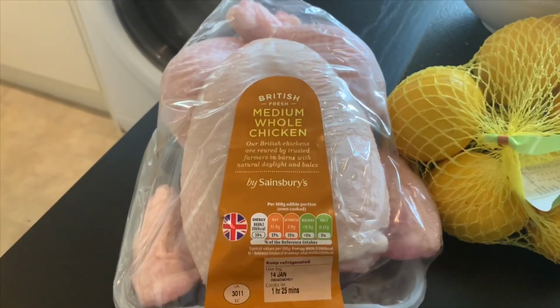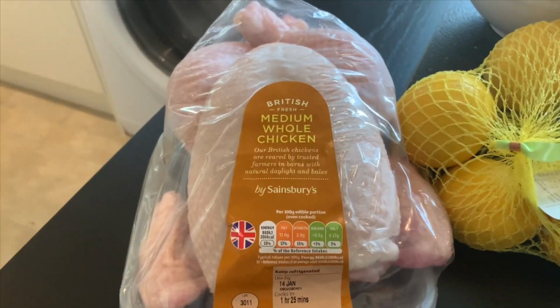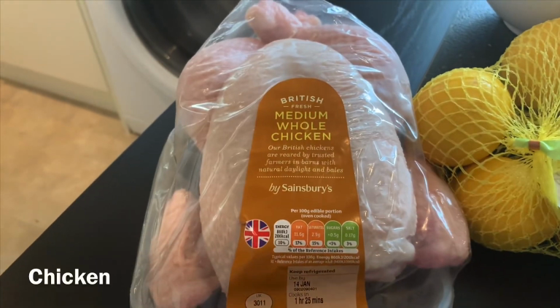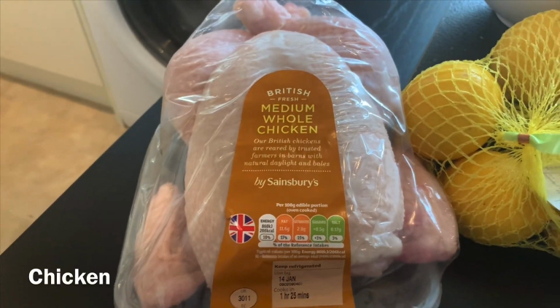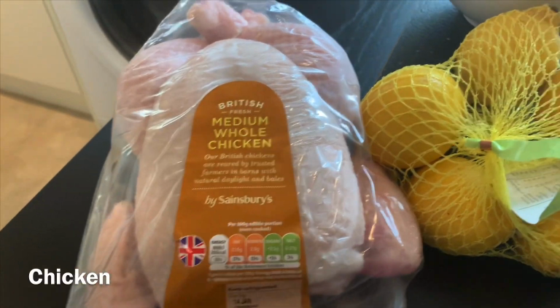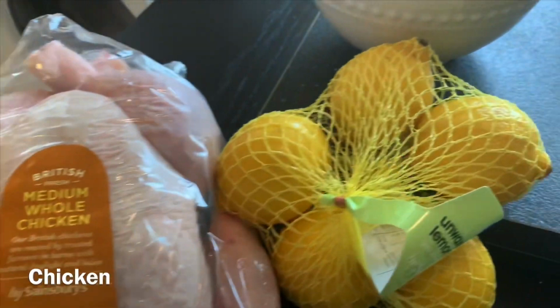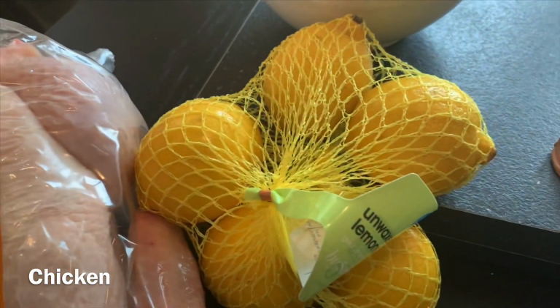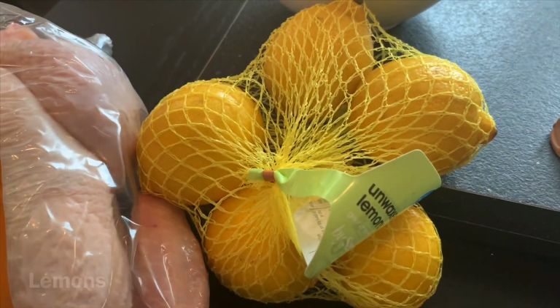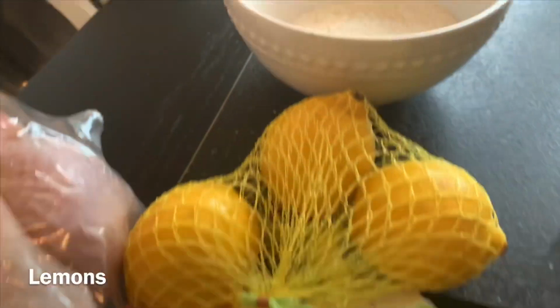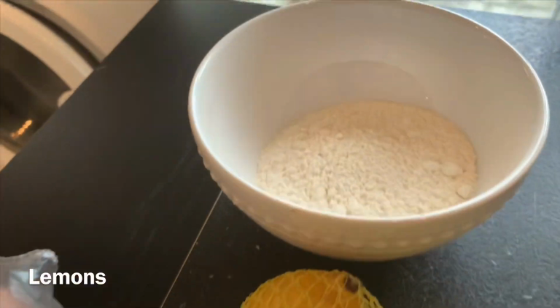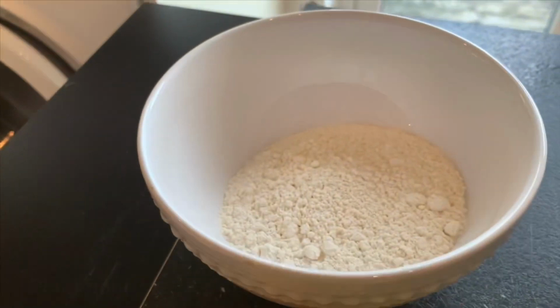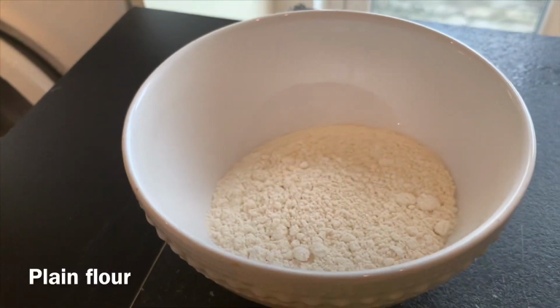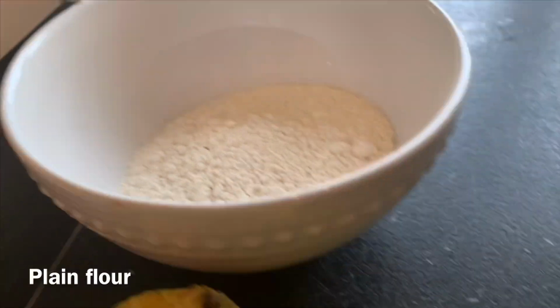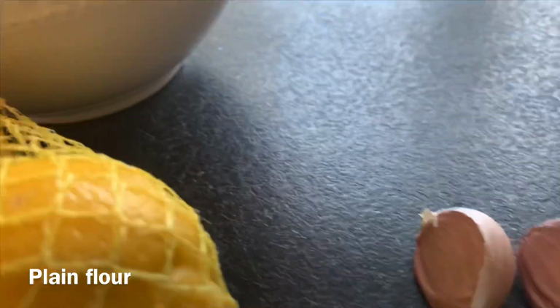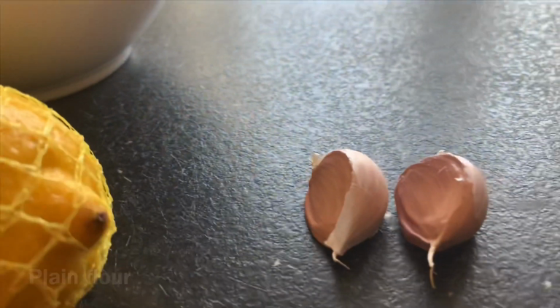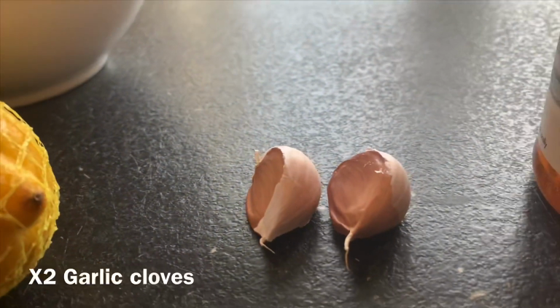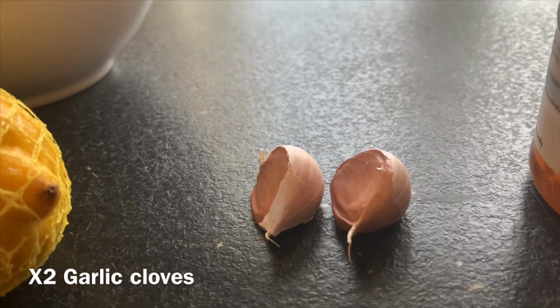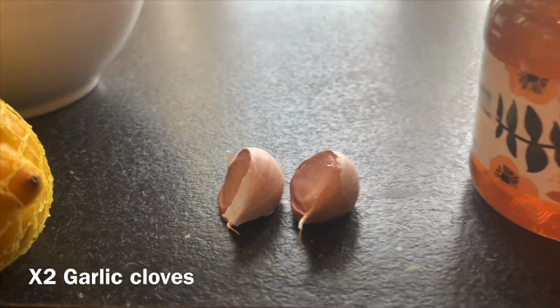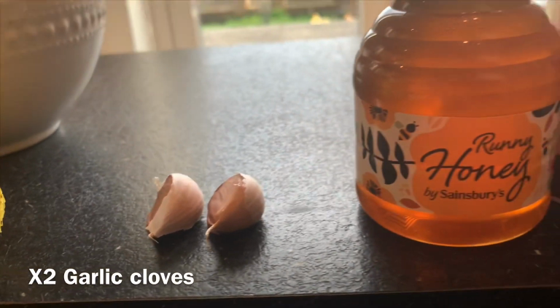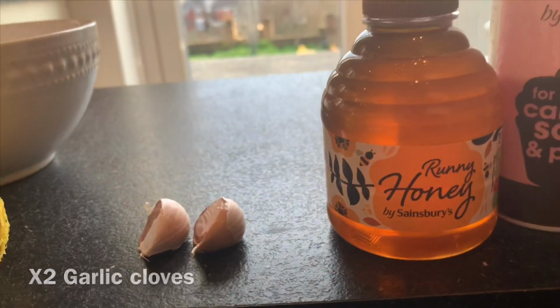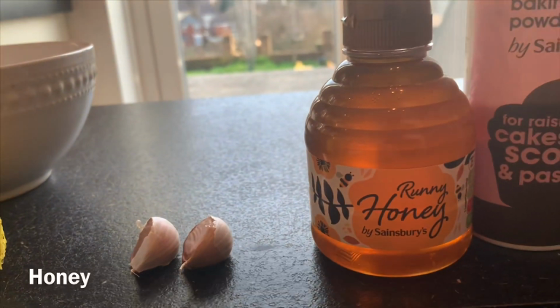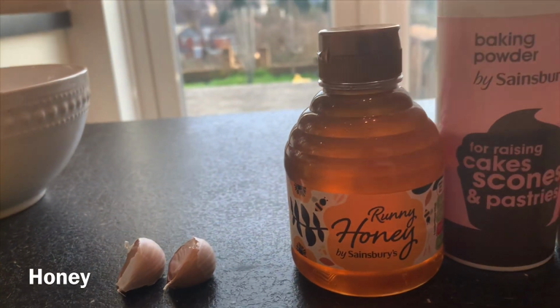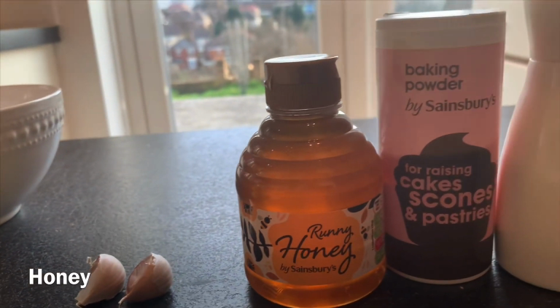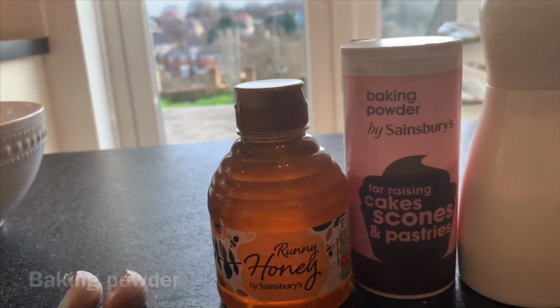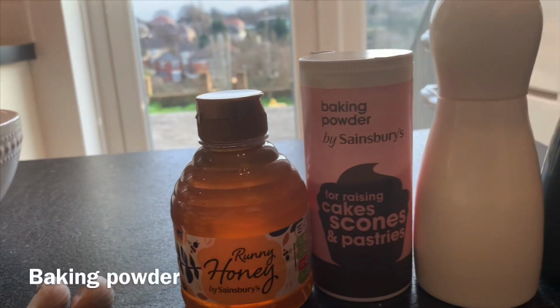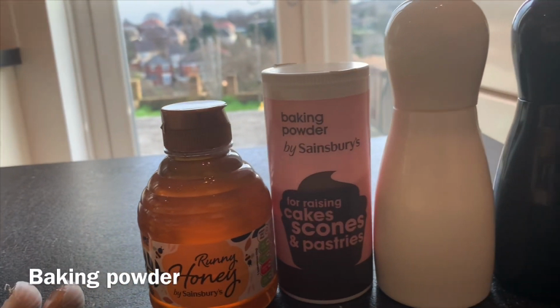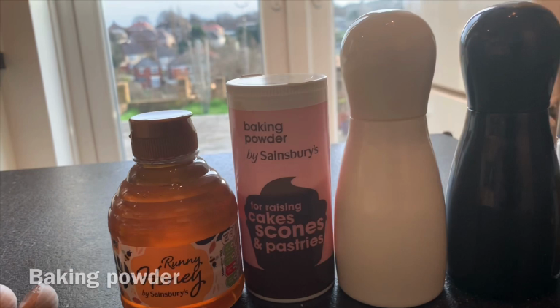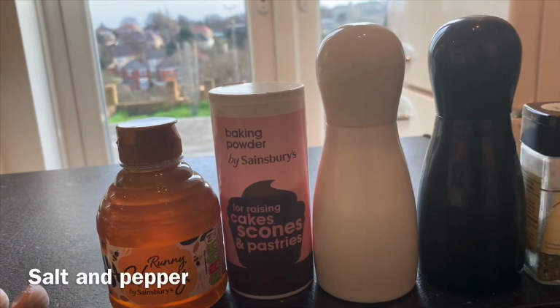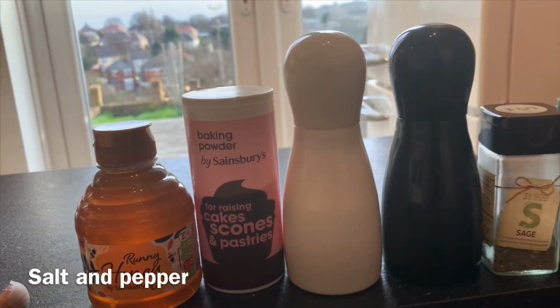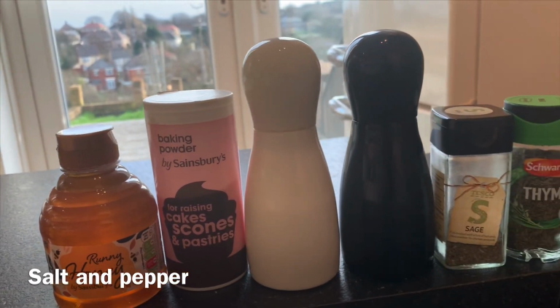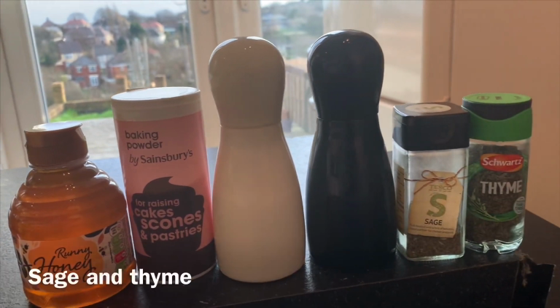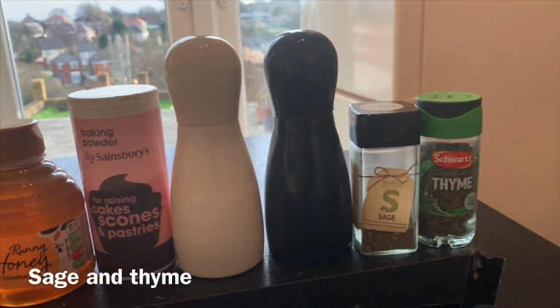You will need chicken, lemons, a bowl of flour, two garlic cloves, honey, baking powder, salt and pepper, sage and thyme.